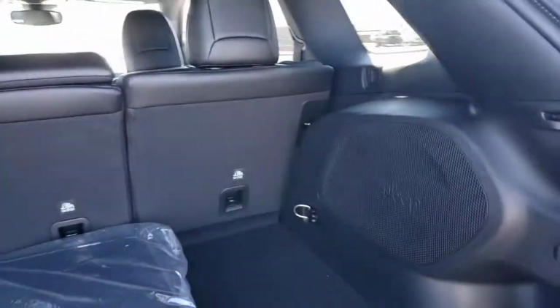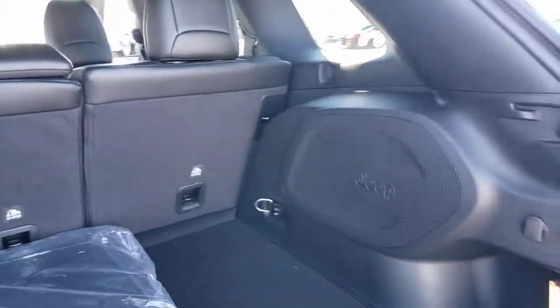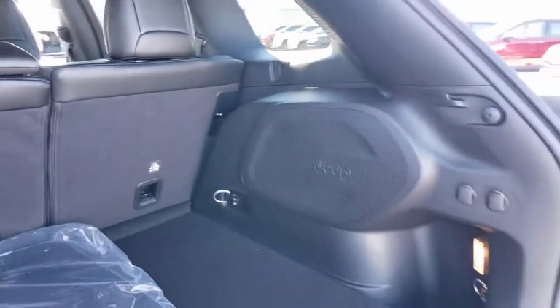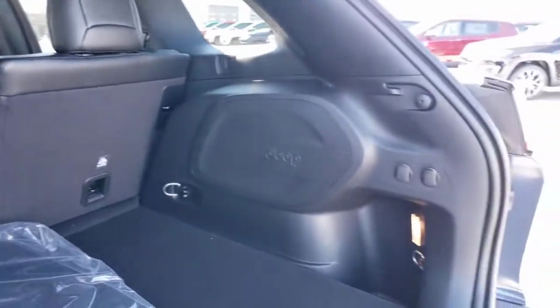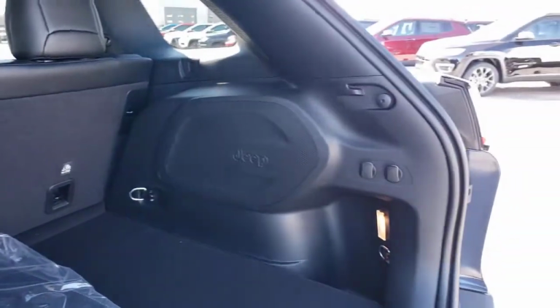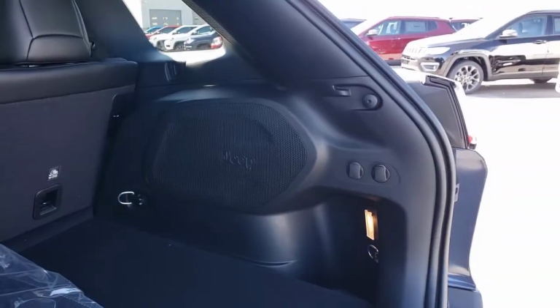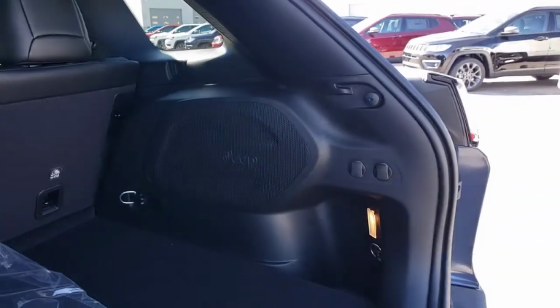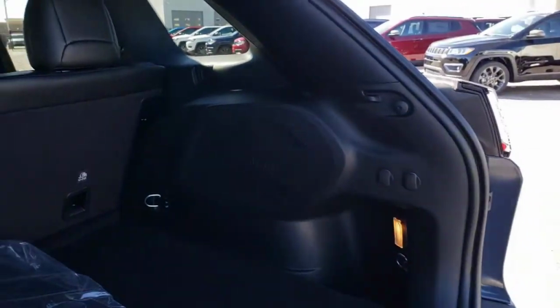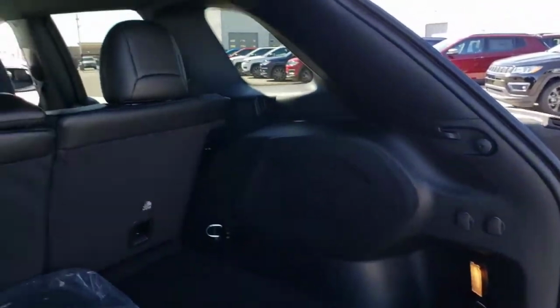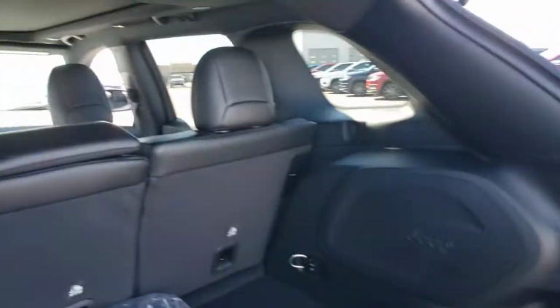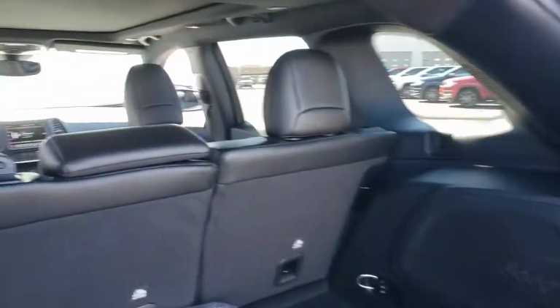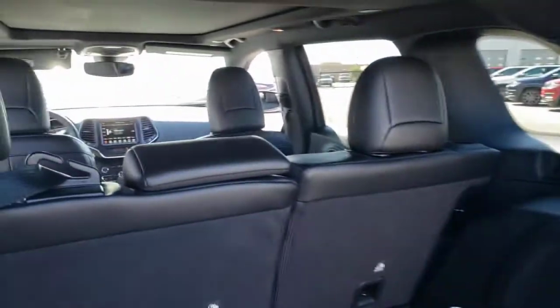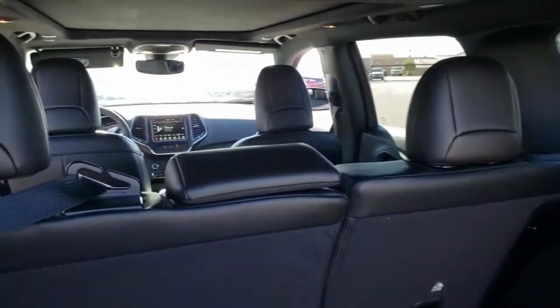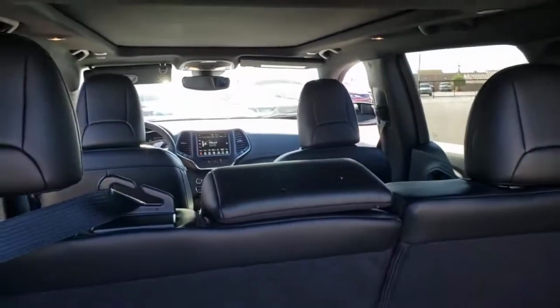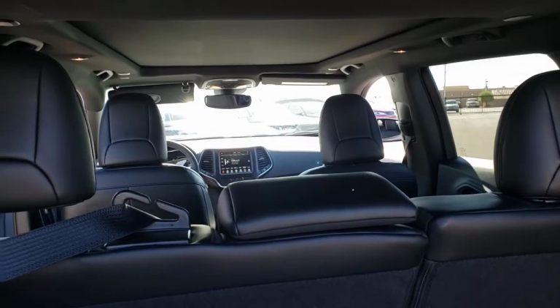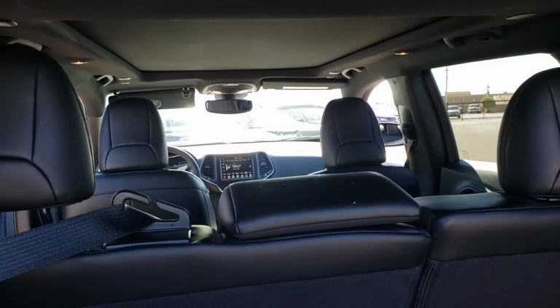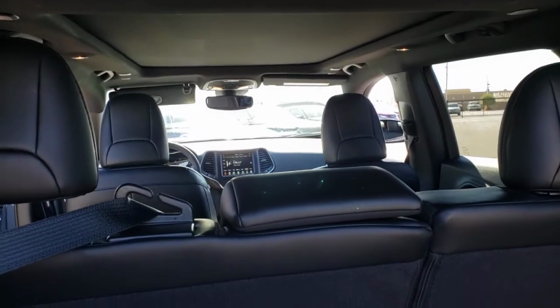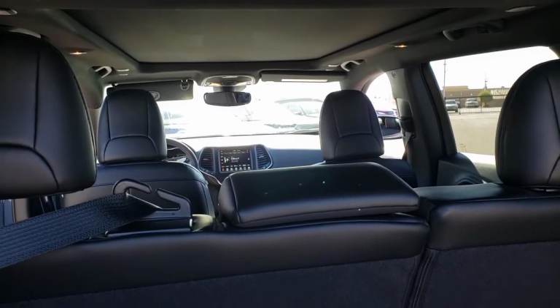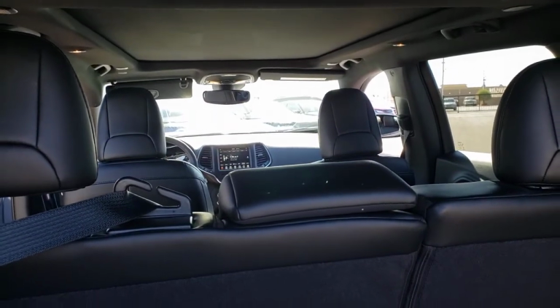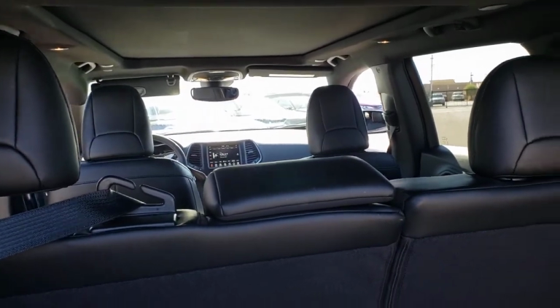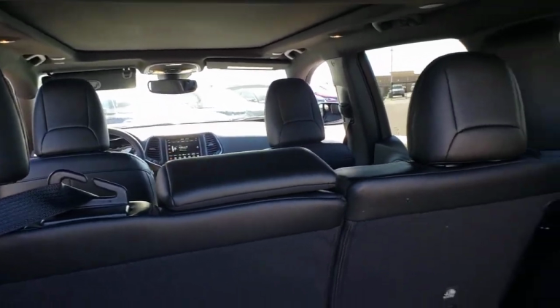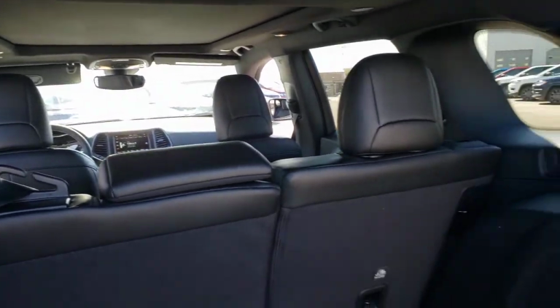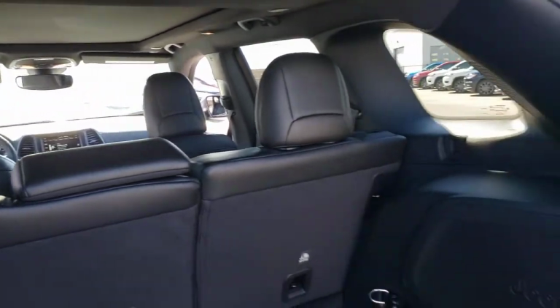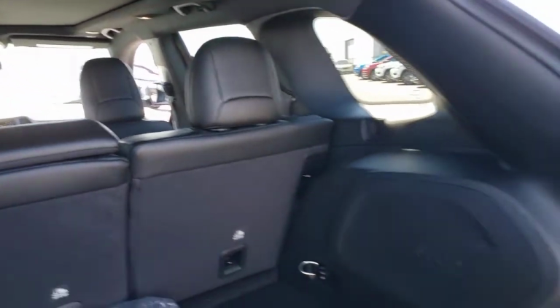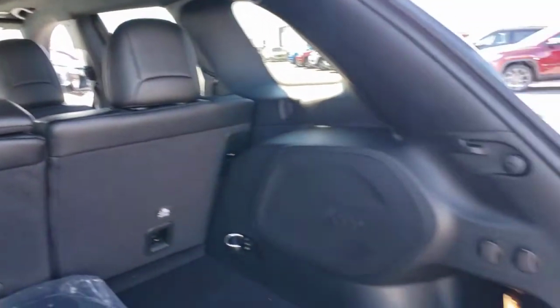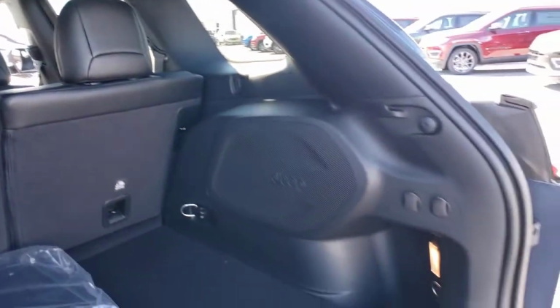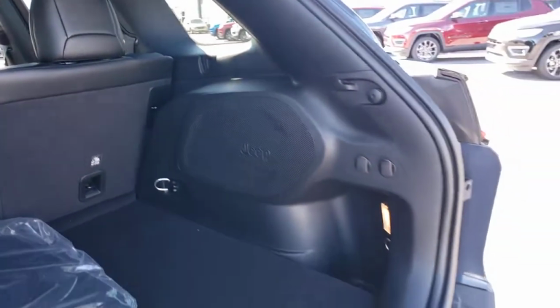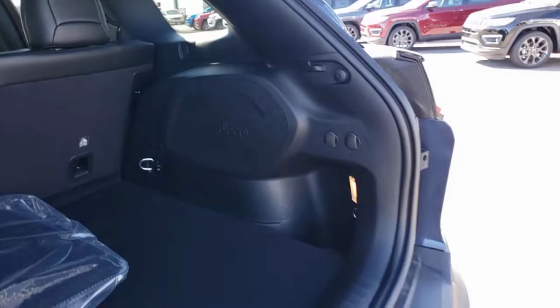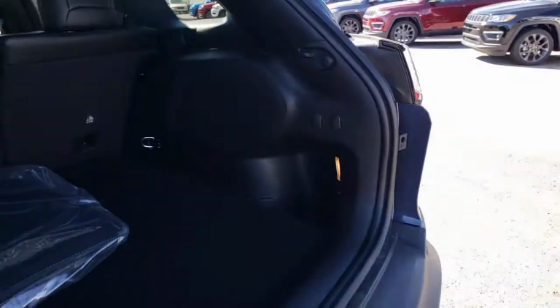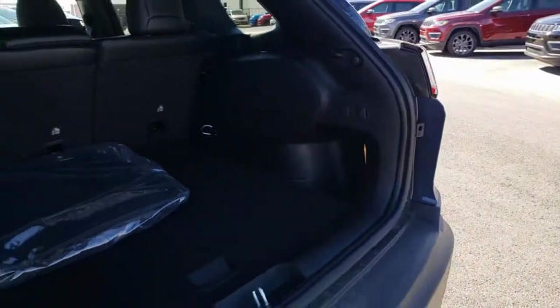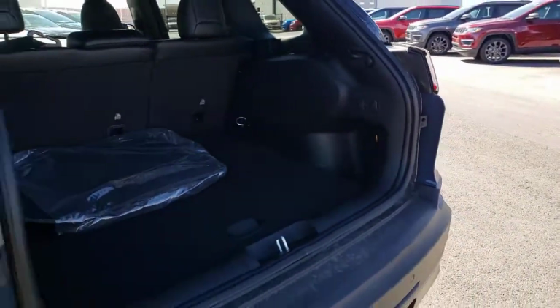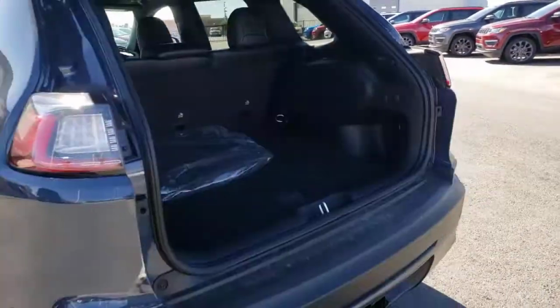The following are some of this vehicle's highlighted options: panoramic roof, heated driver's seat, keyless entry, four-cylinder engine, fog lamps, heated mirrors, iPod and MP3 input.